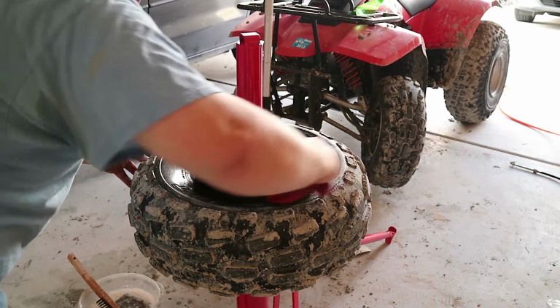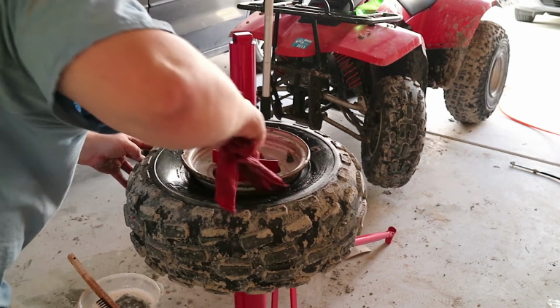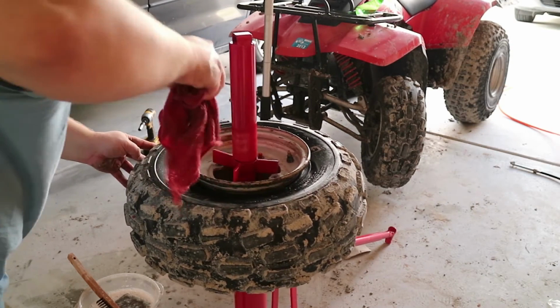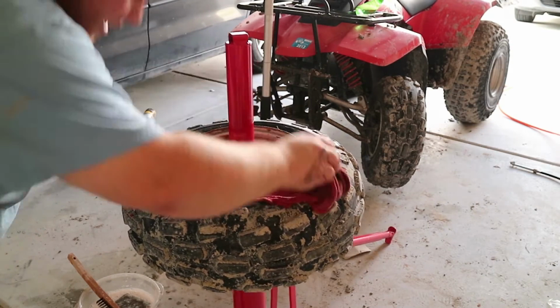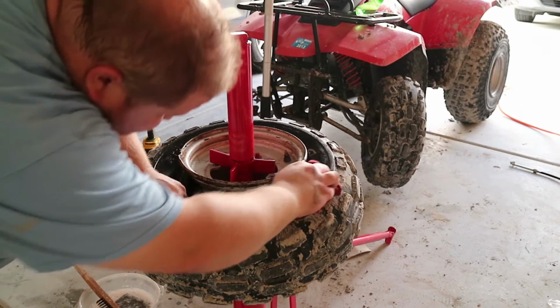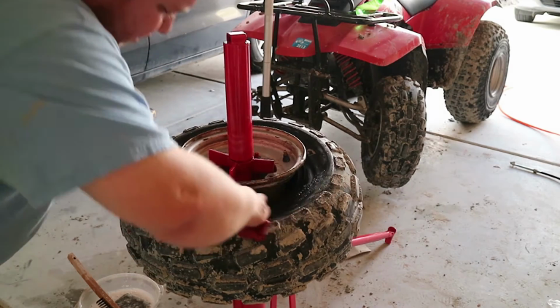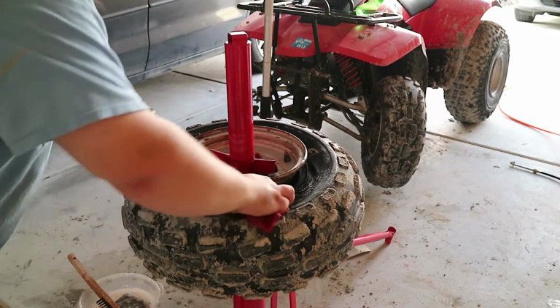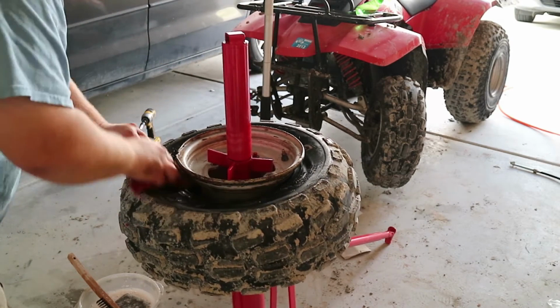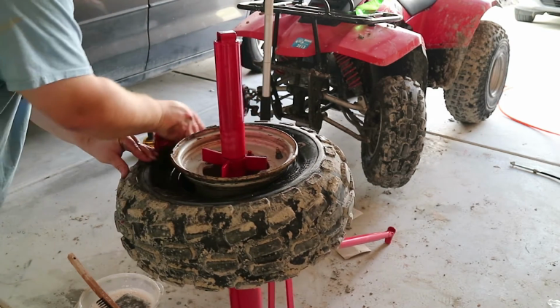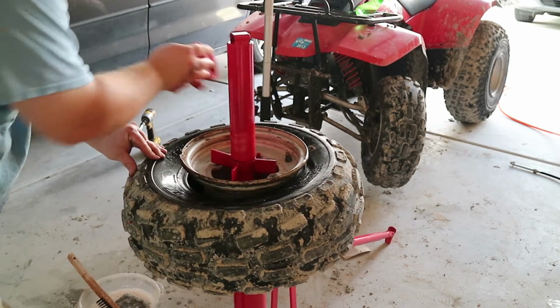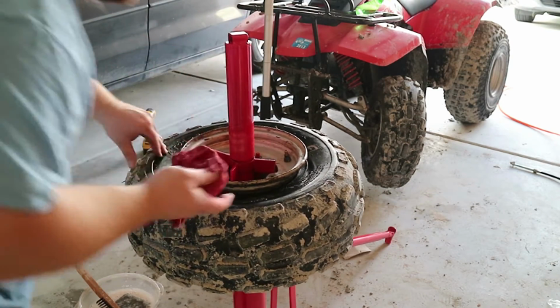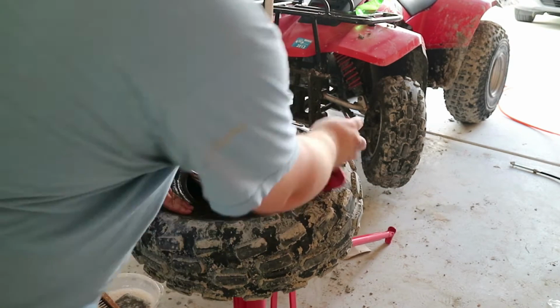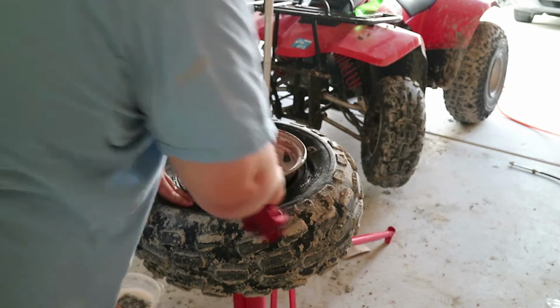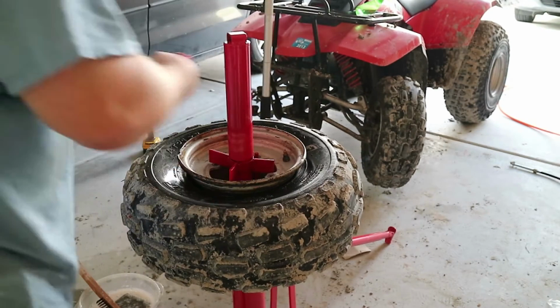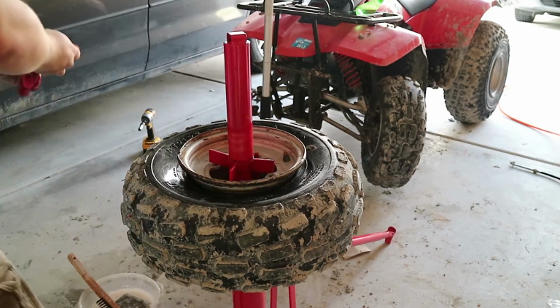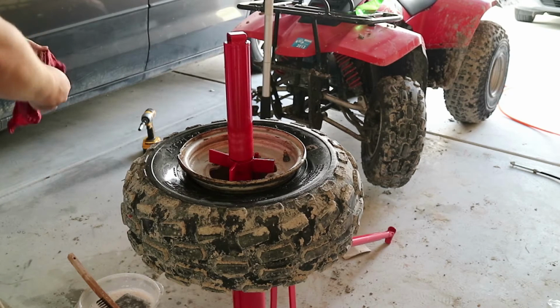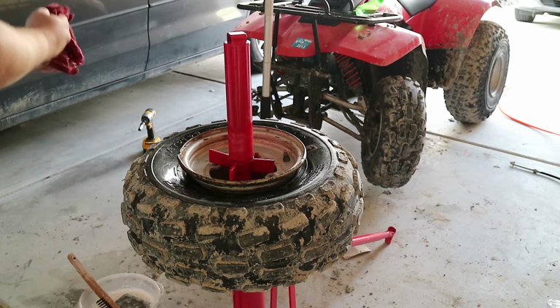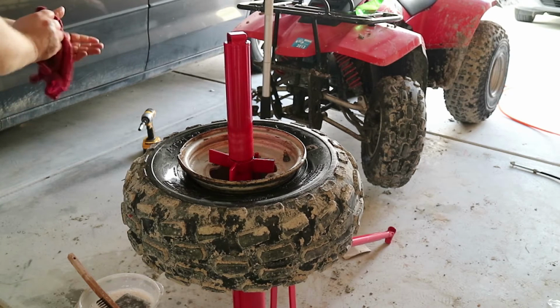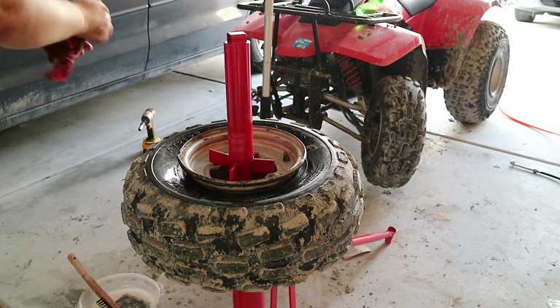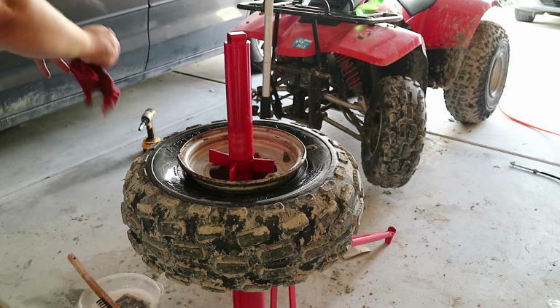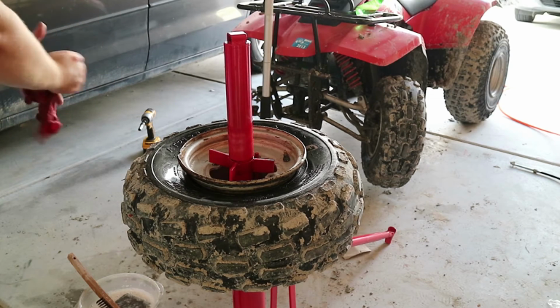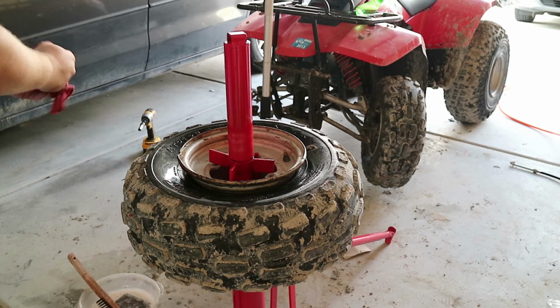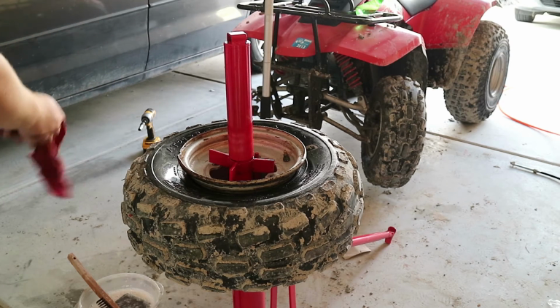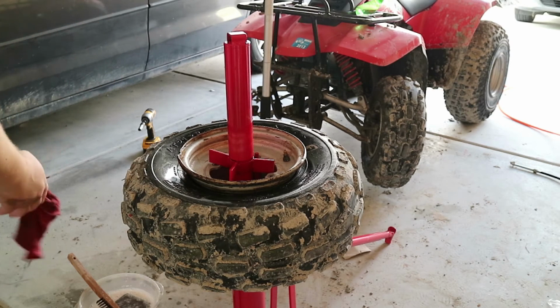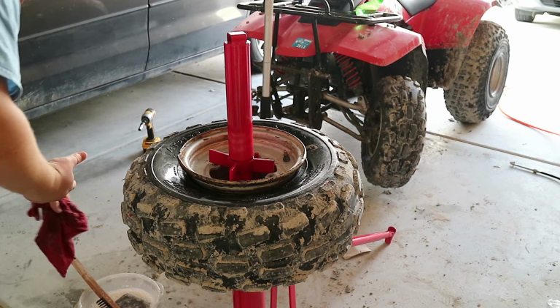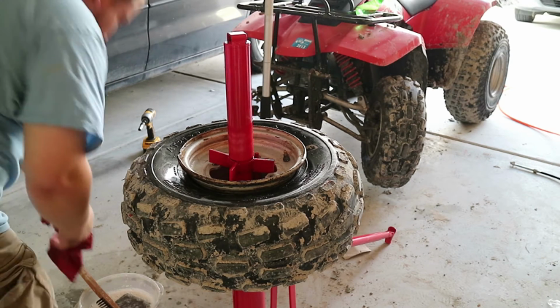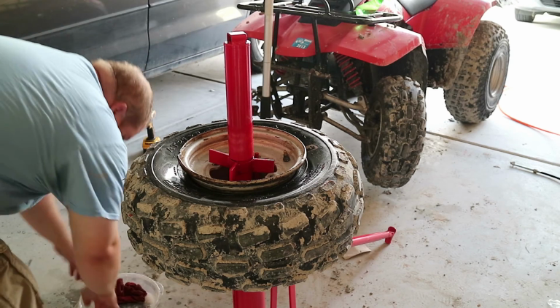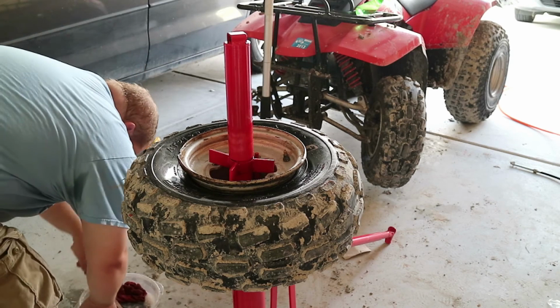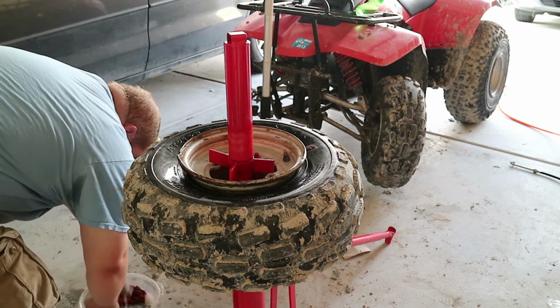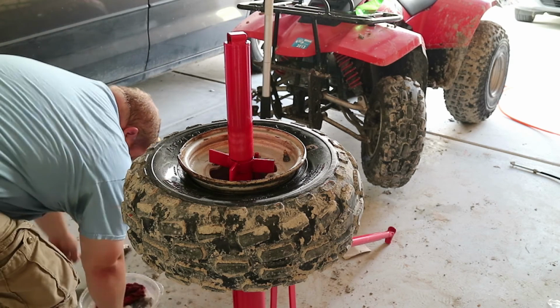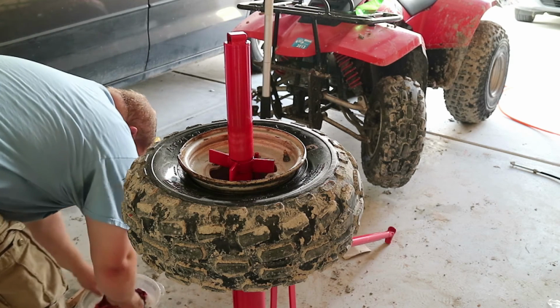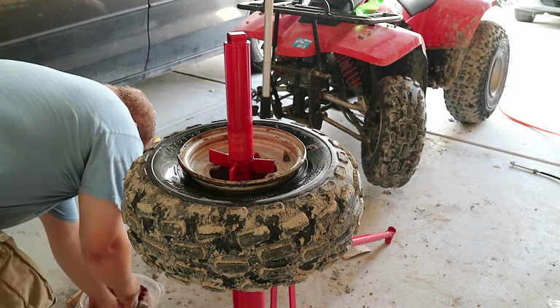It probably would've been better to get the mud off the tire, but the sides aren't too bad. With it getting all cleaned and everything, this will work out pretty good. Now we're ready for my favorite part, which is reseating the bead.